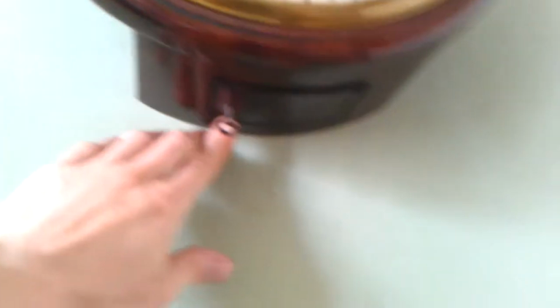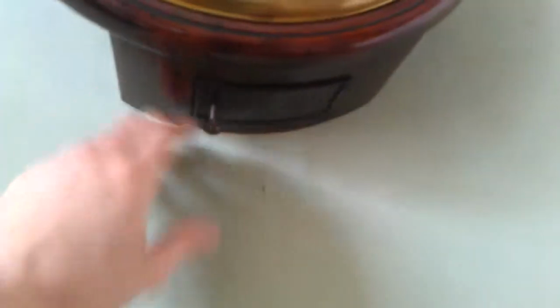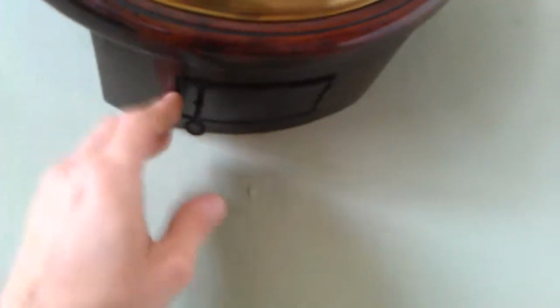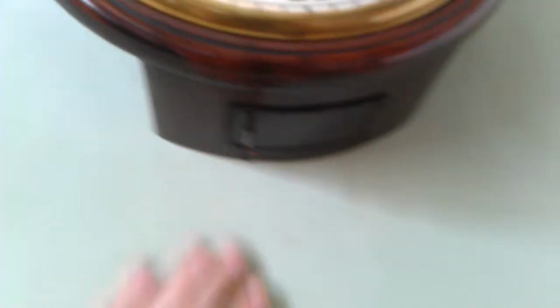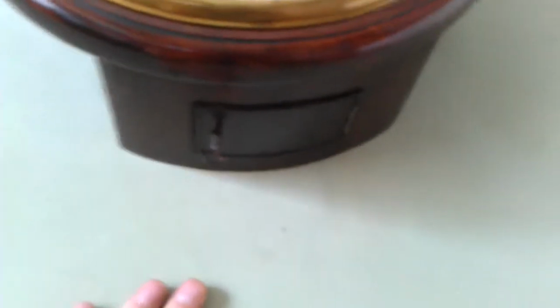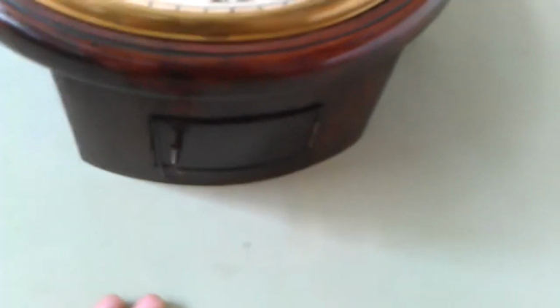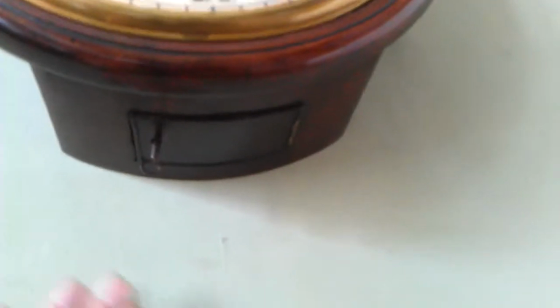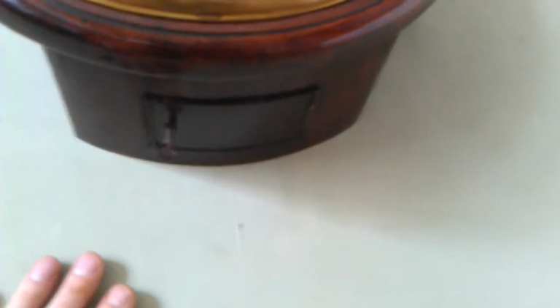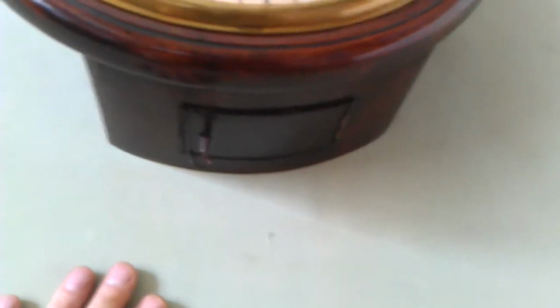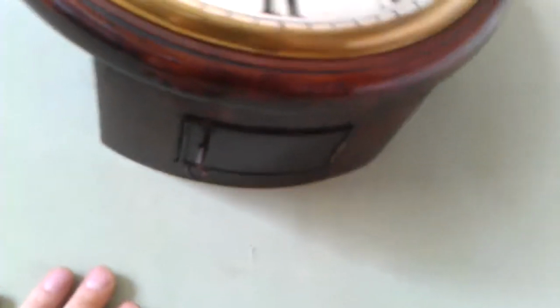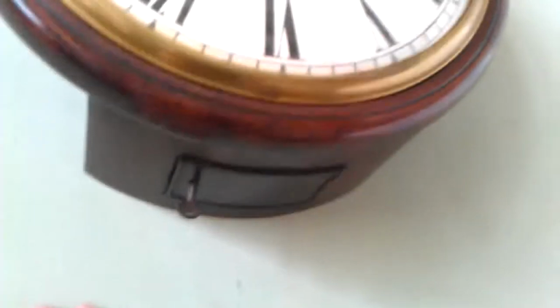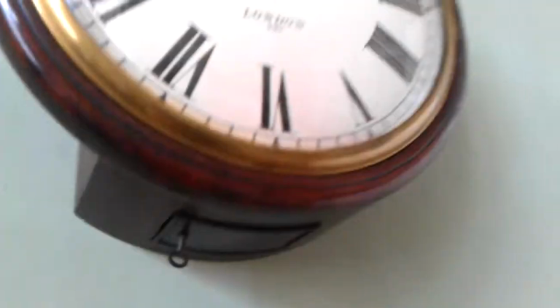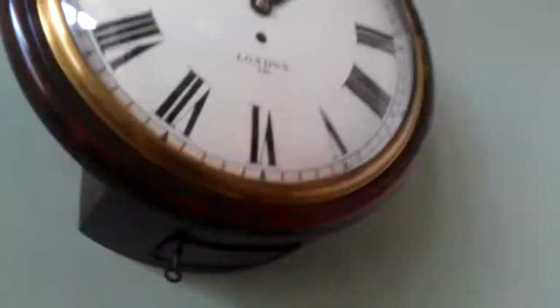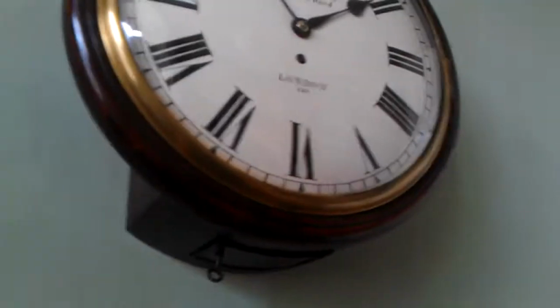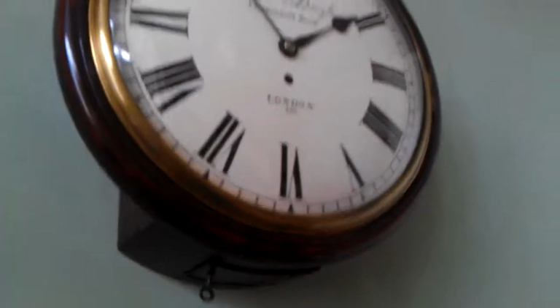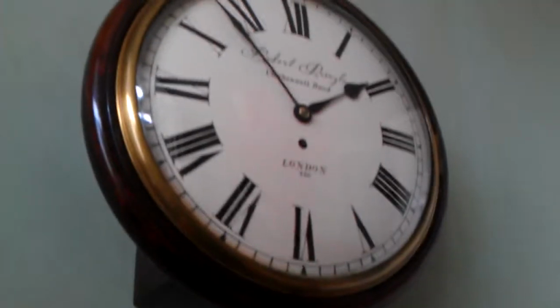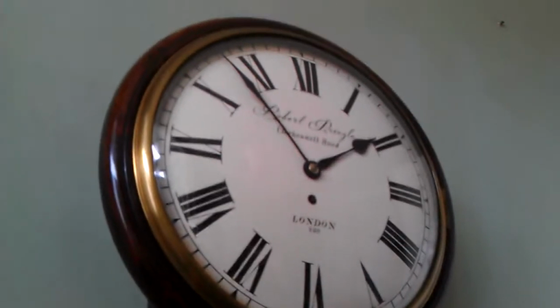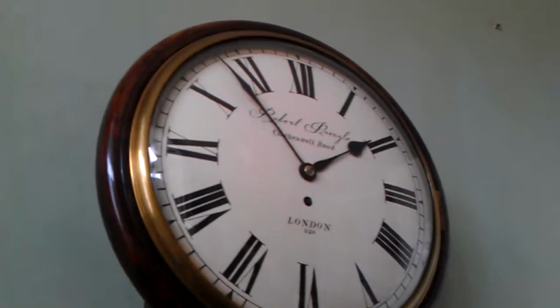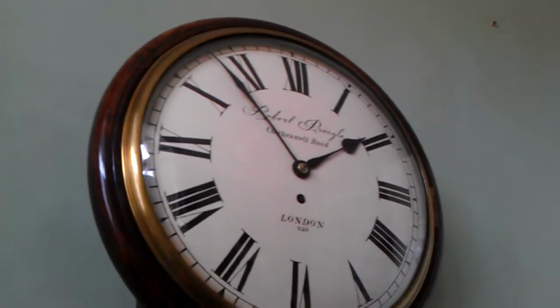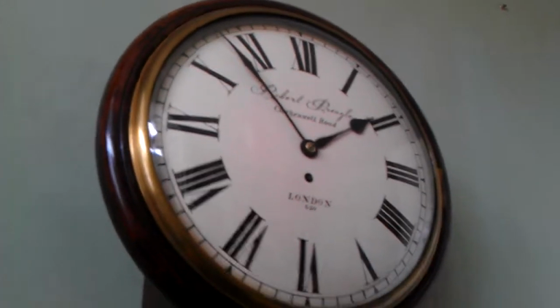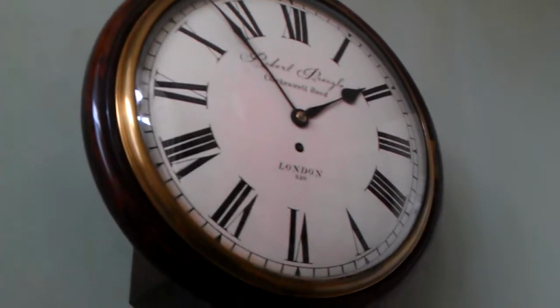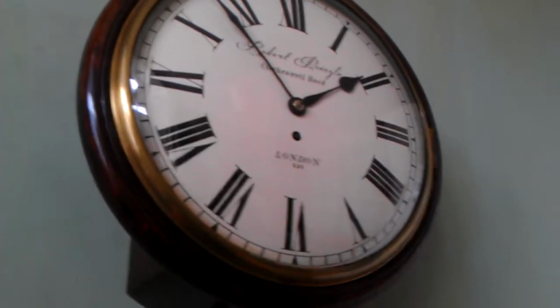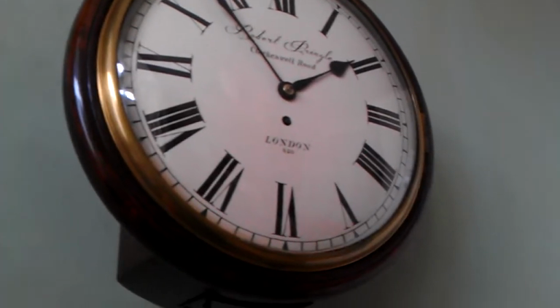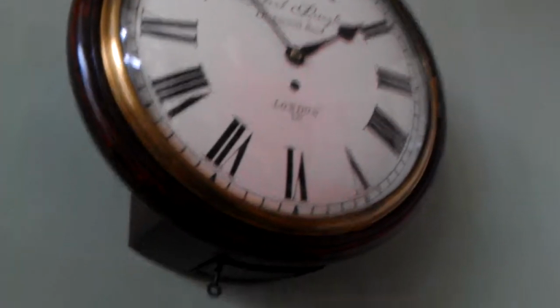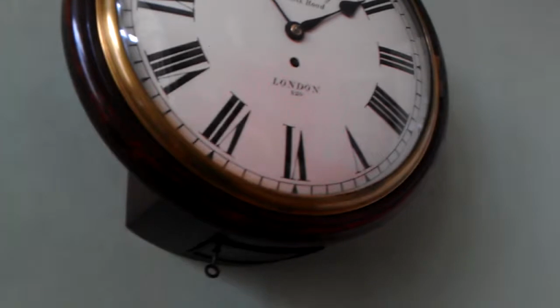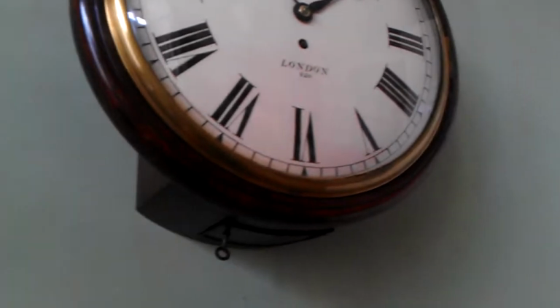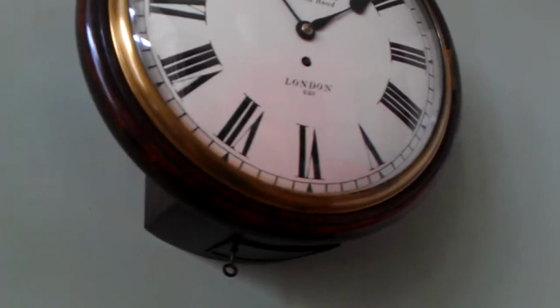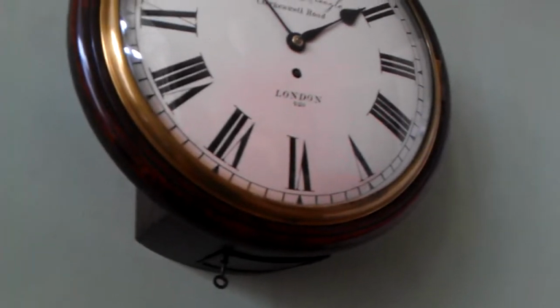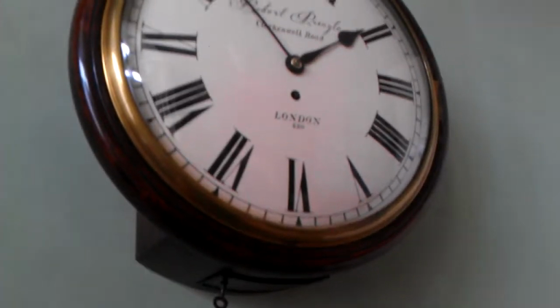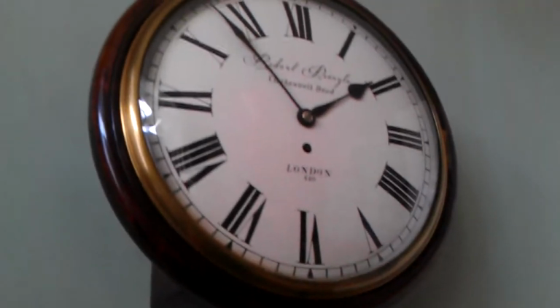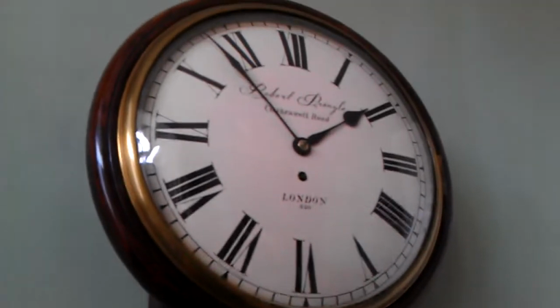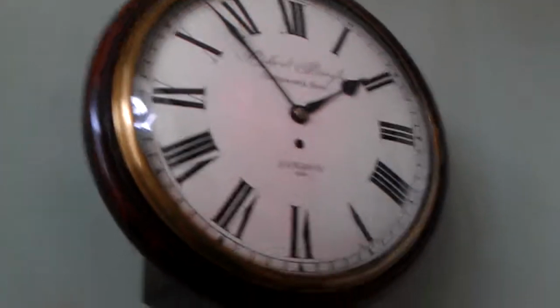Nice veneers on the bottom of the case as well, all original. So just a nice original example. A wonderful tick on it and super quality throughout.